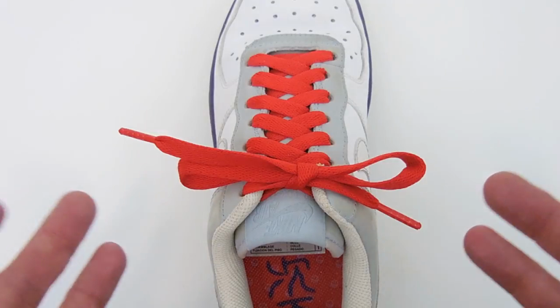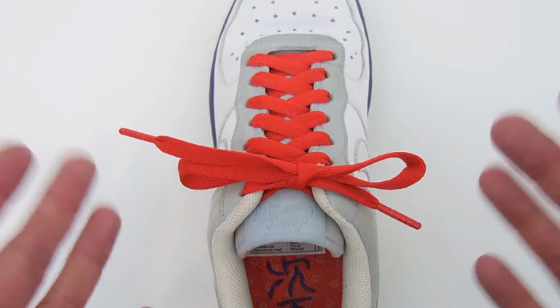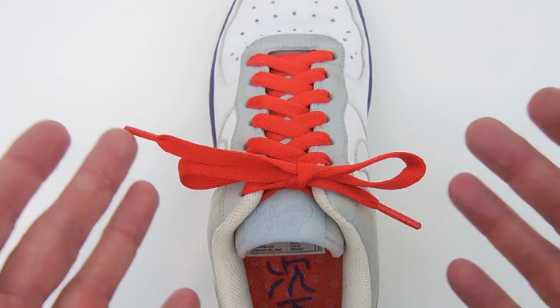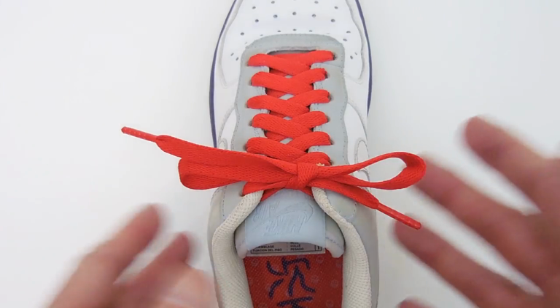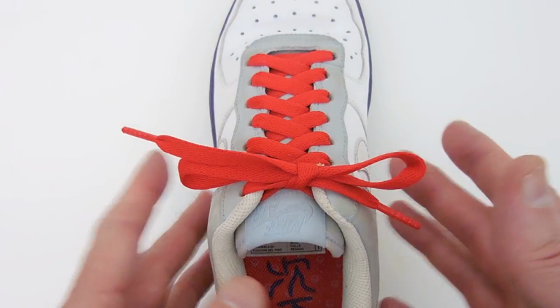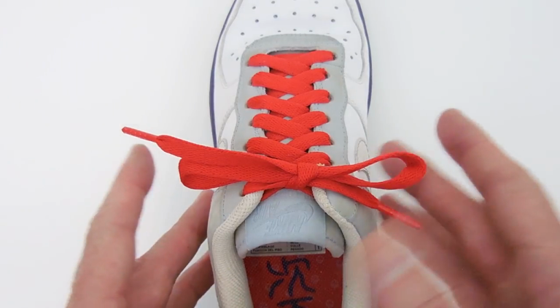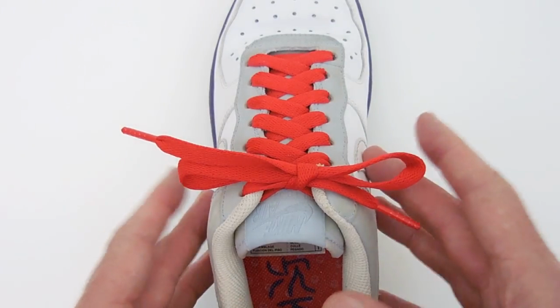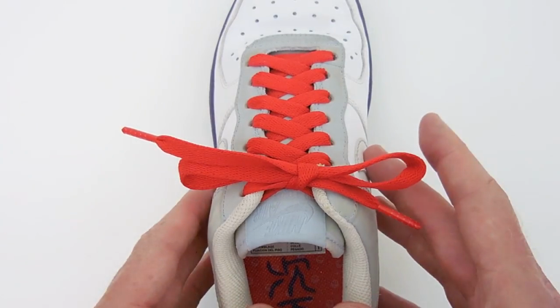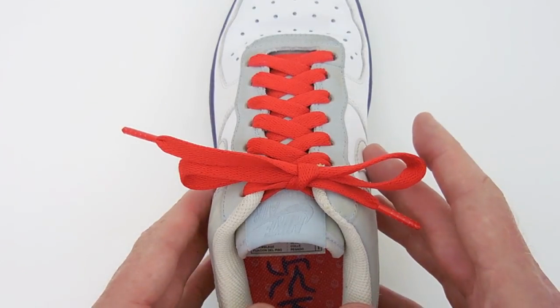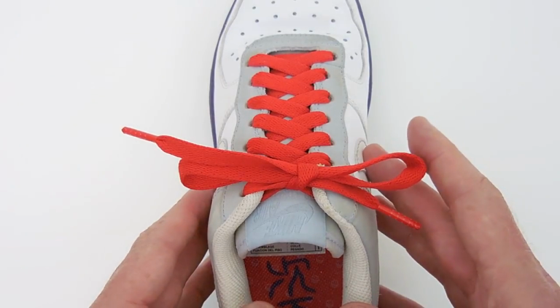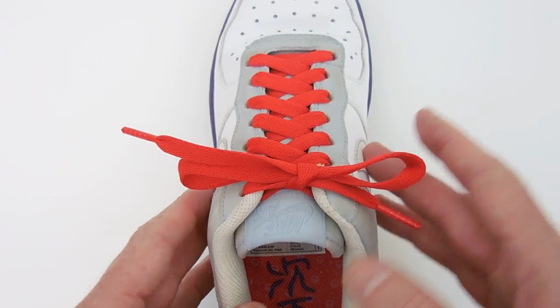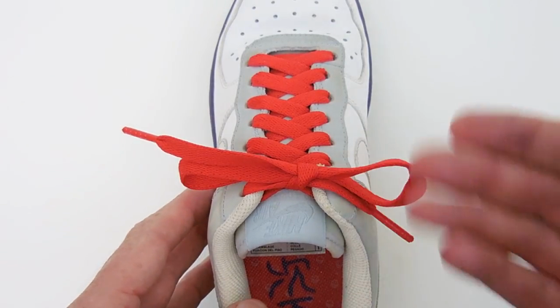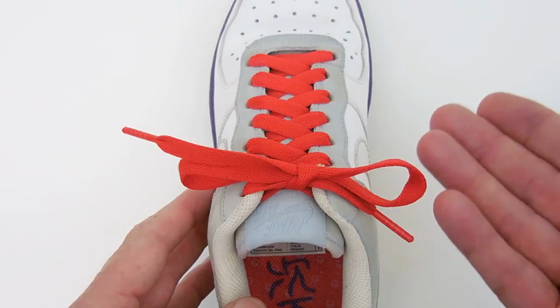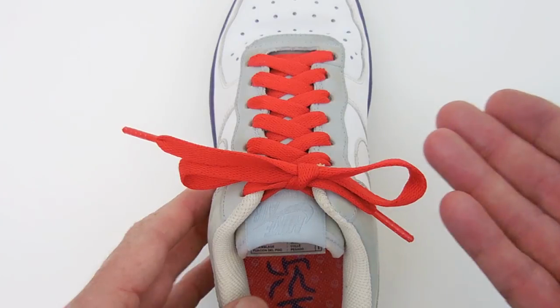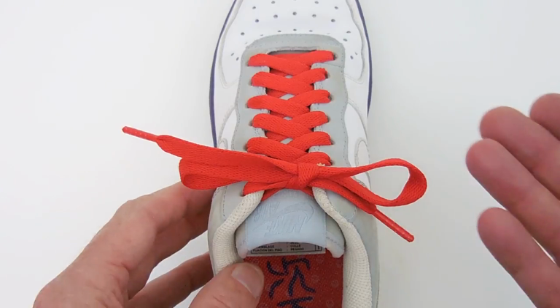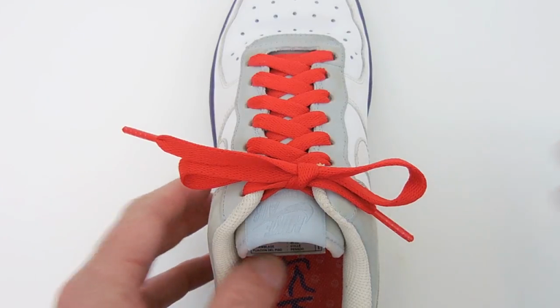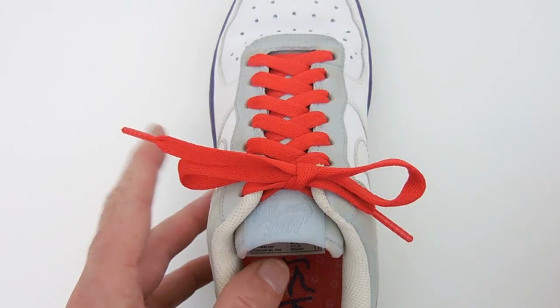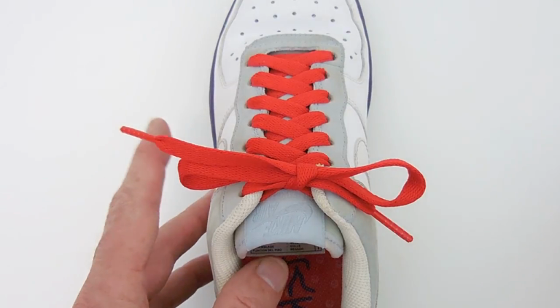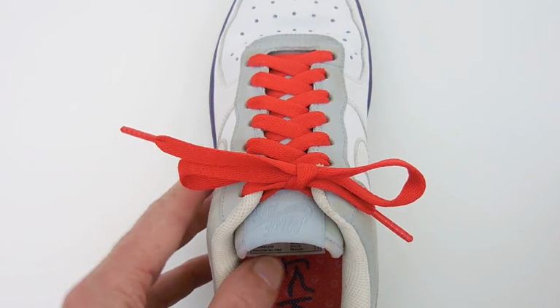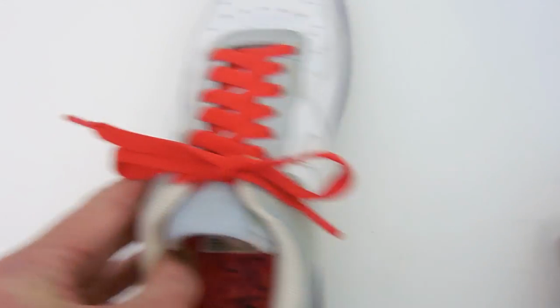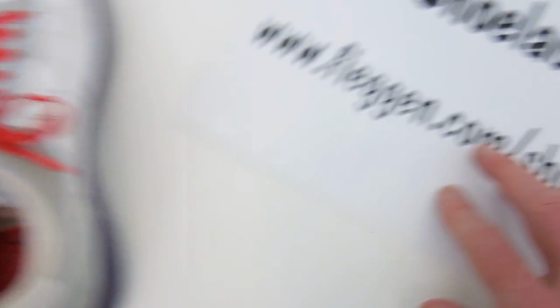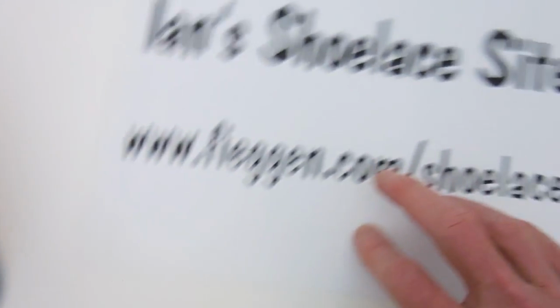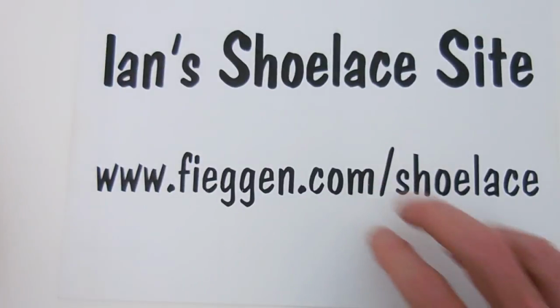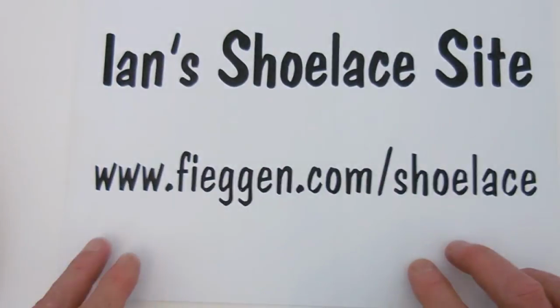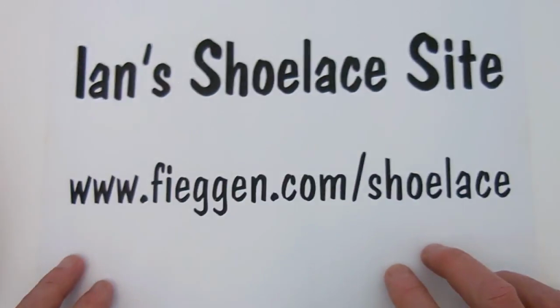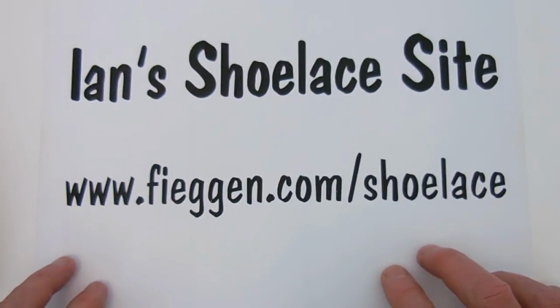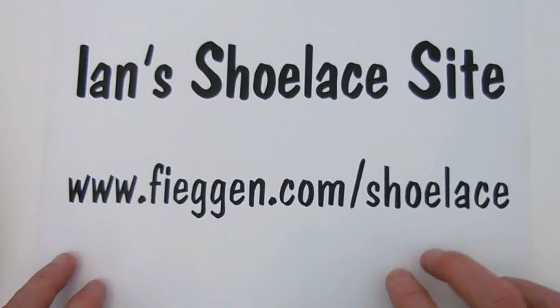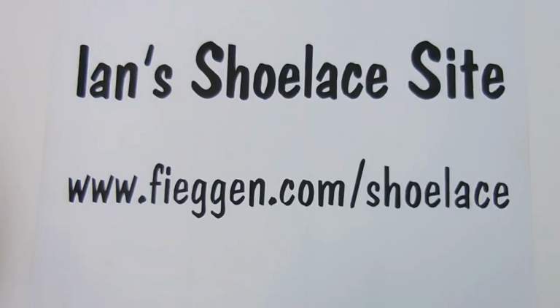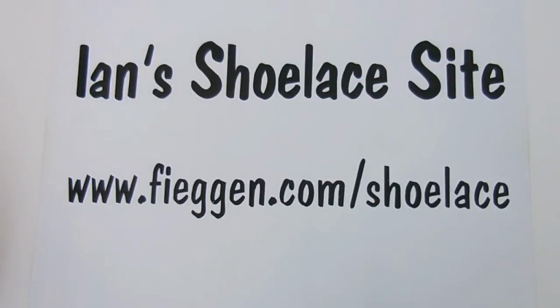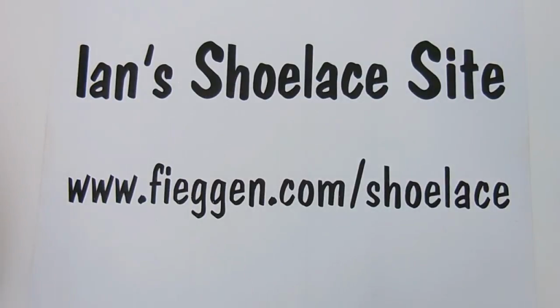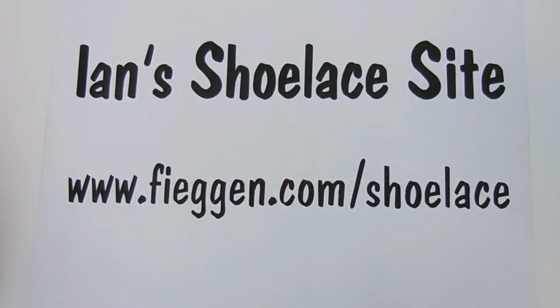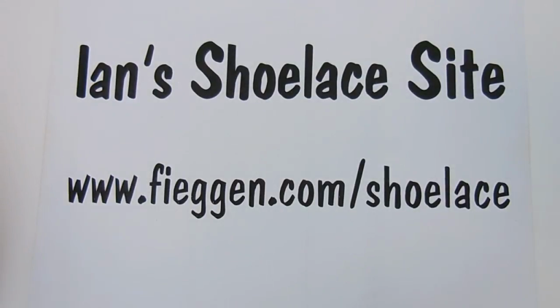If you want more information about the standard shoelace knot, as well as about a dozen other knots — including the granny knot that comes undone — you can go to Ian's Shoelace site.